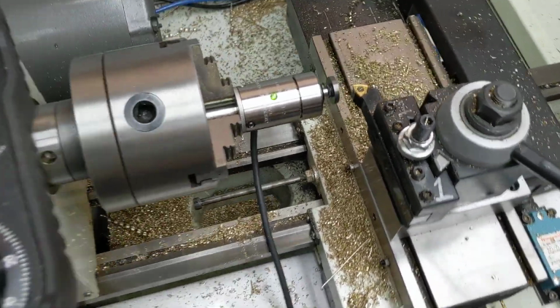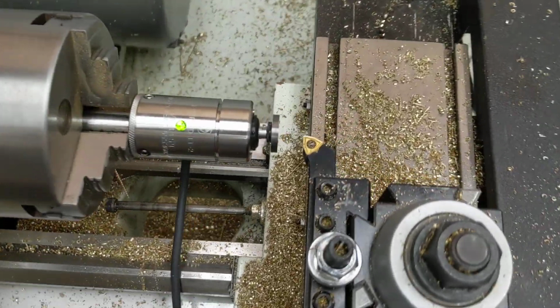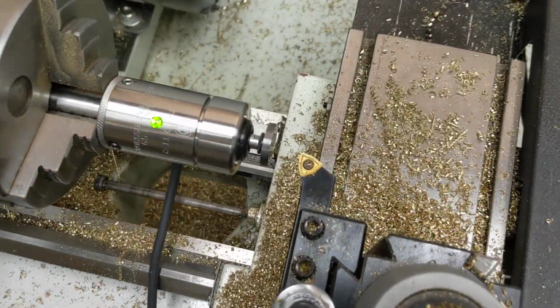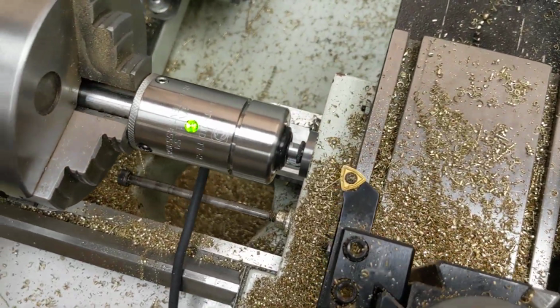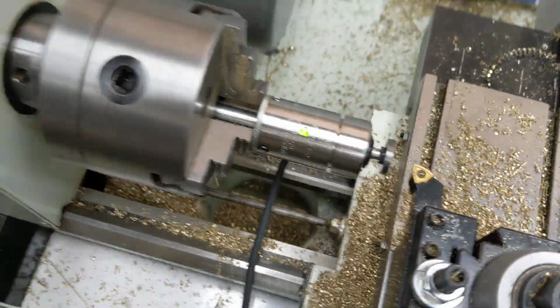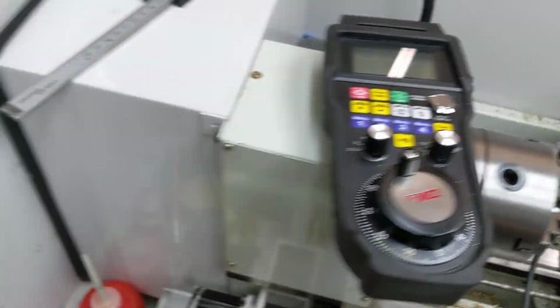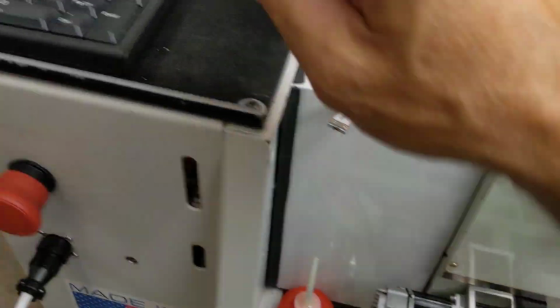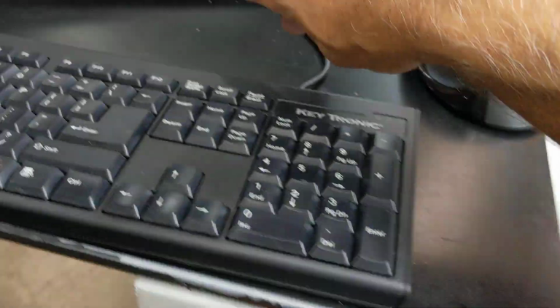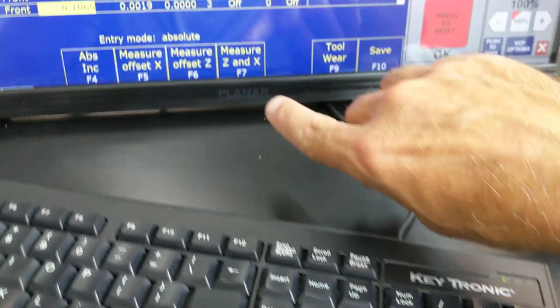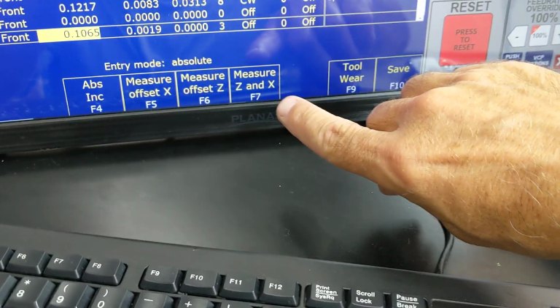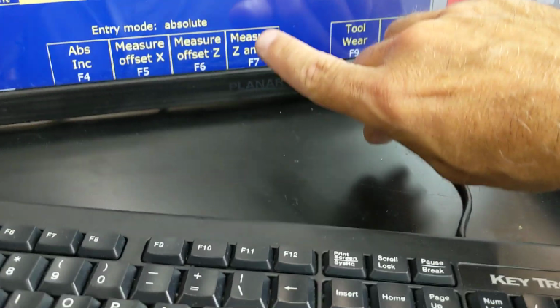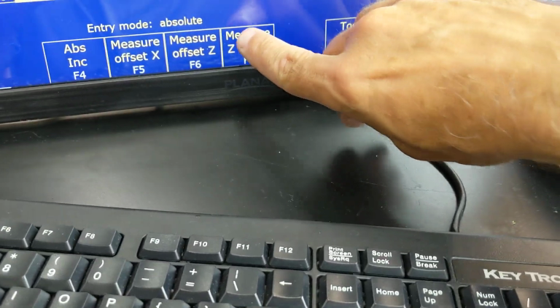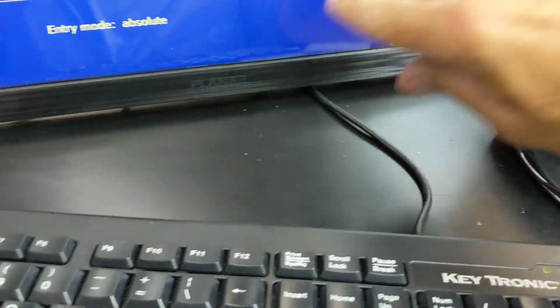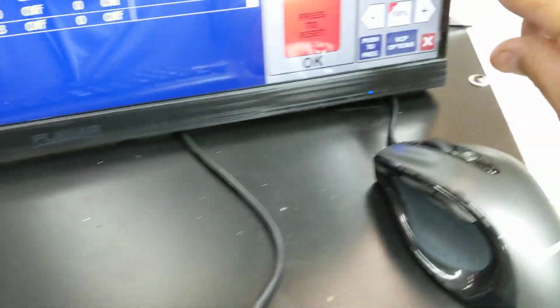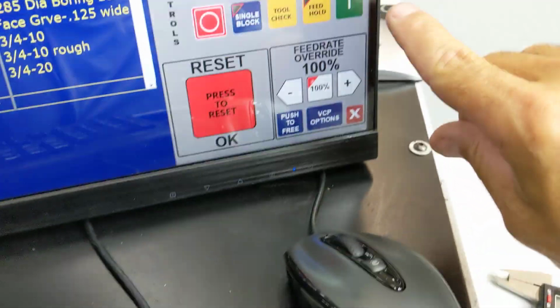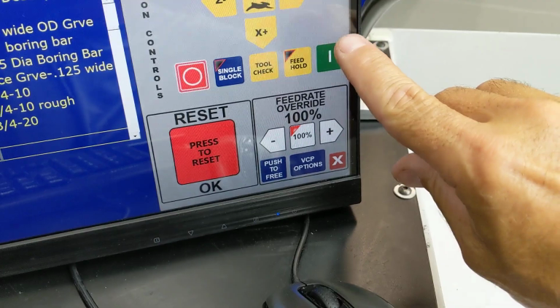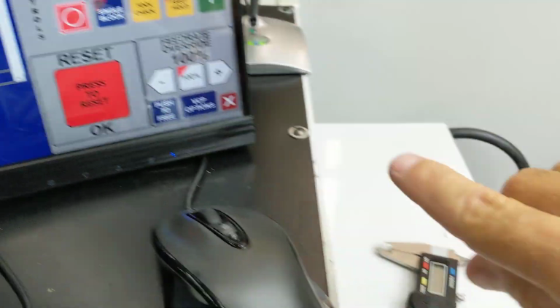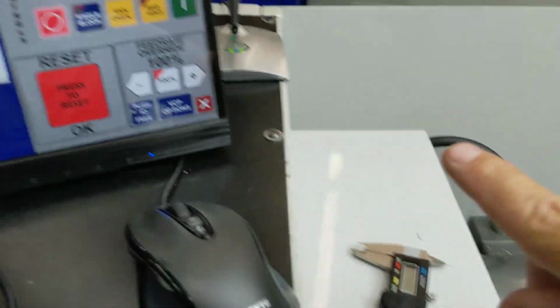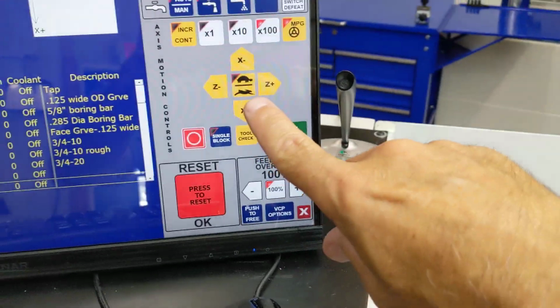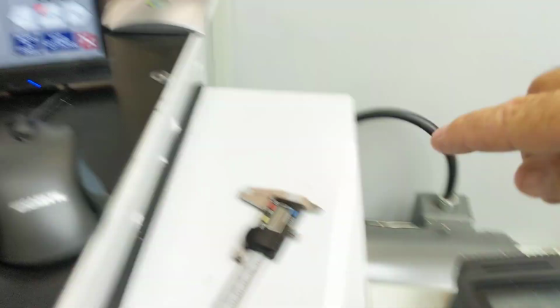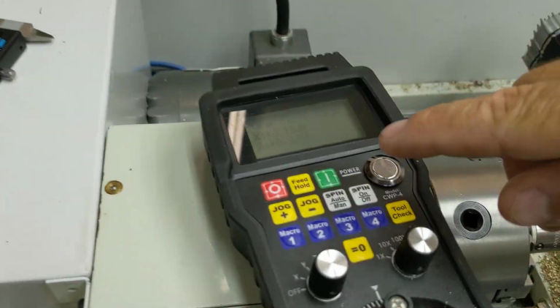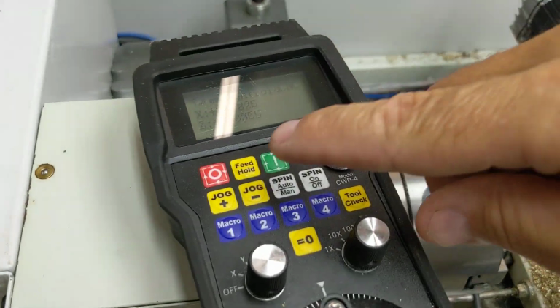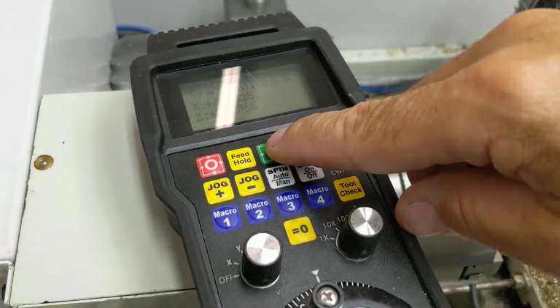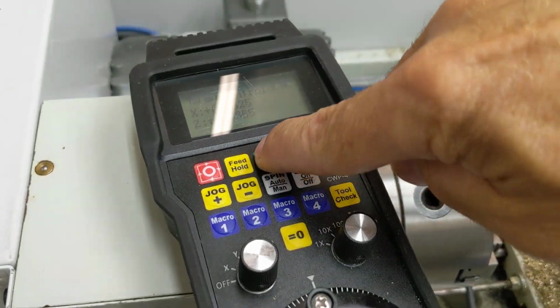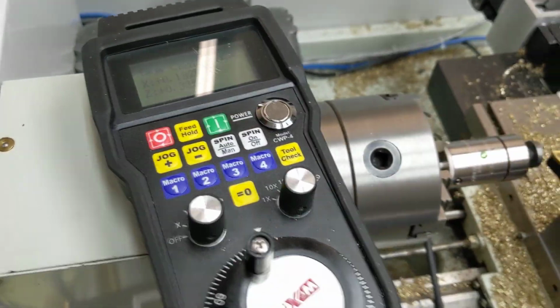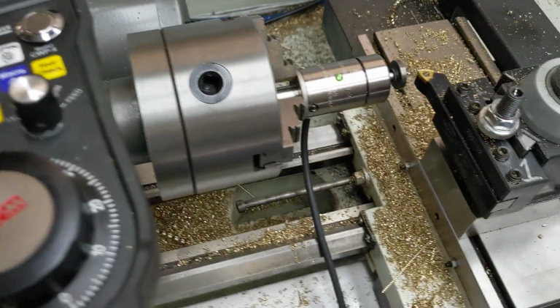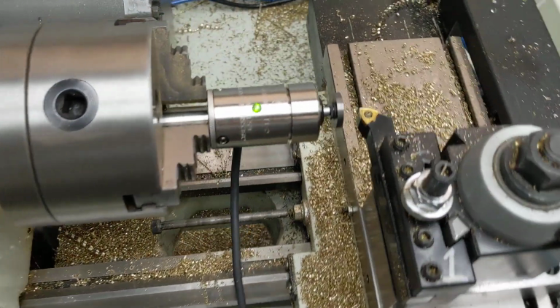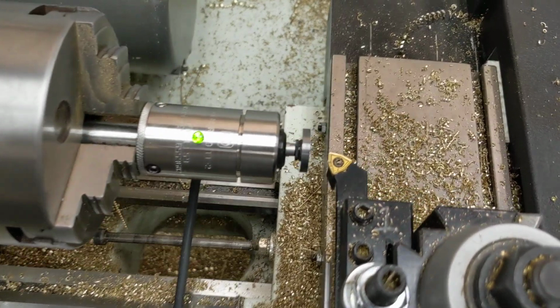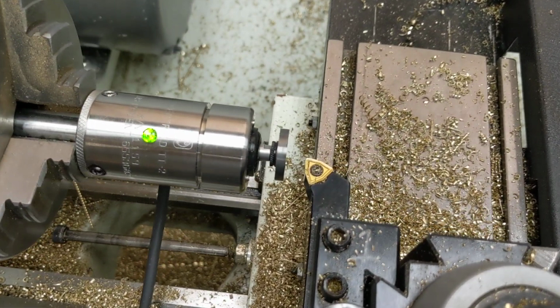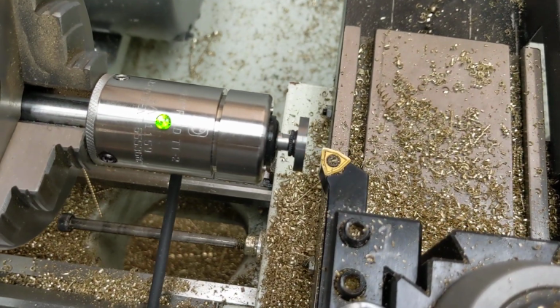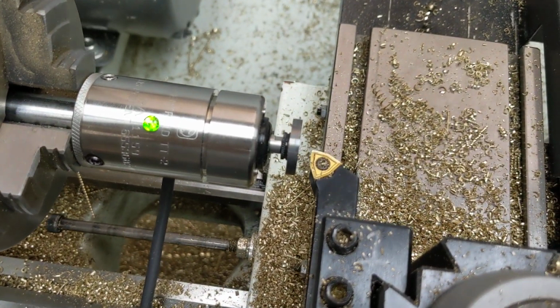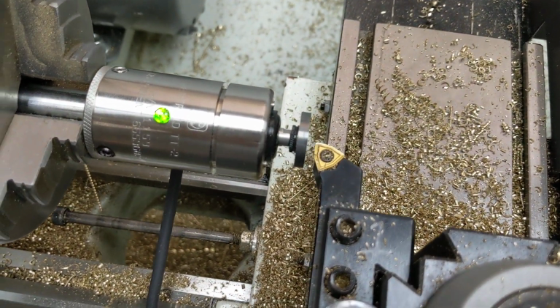So there we are lined up, ready to go. I'm going to press F7 to measure Z and X, and then cycle start. You can hit the cycle start on the VCP or down here on the MPG, and the automatic probing cycle will begin.